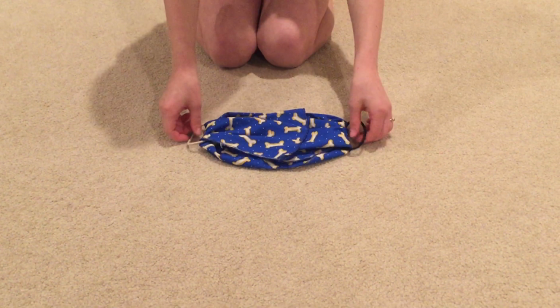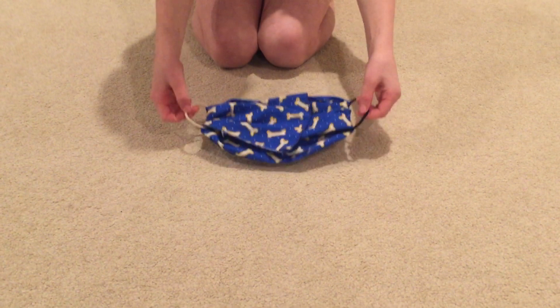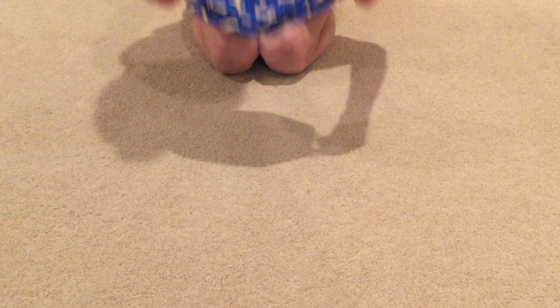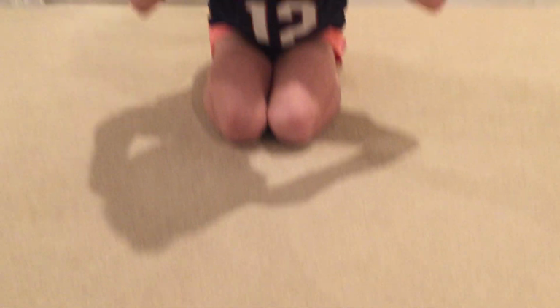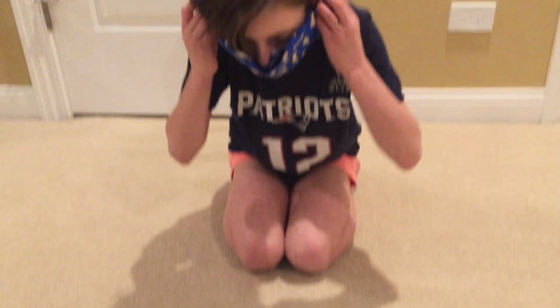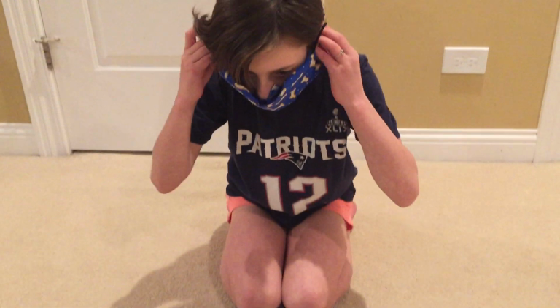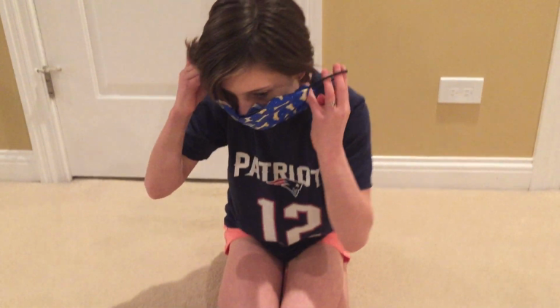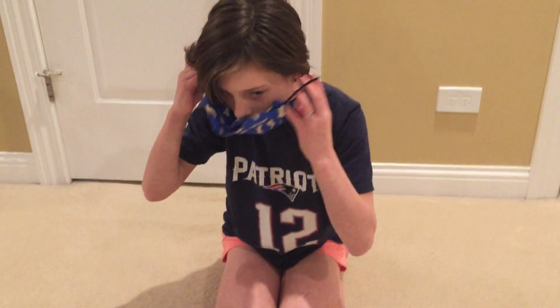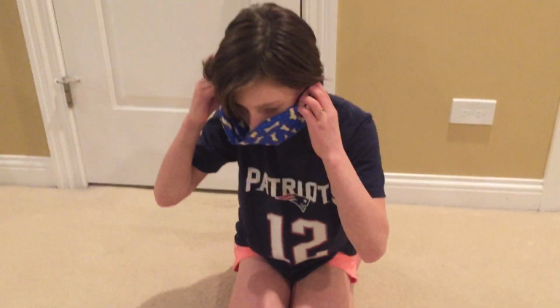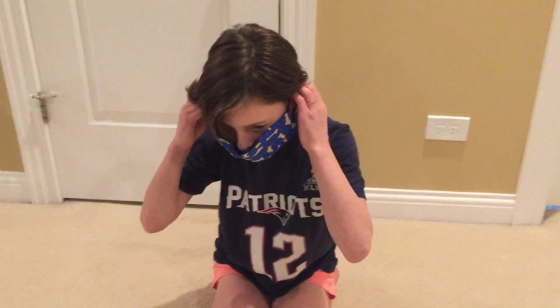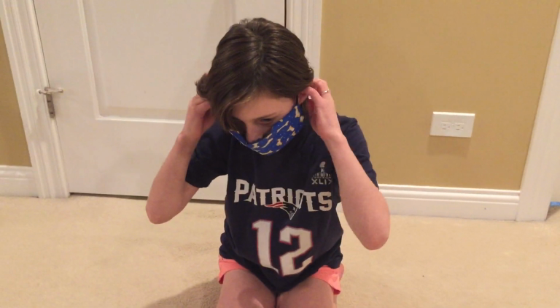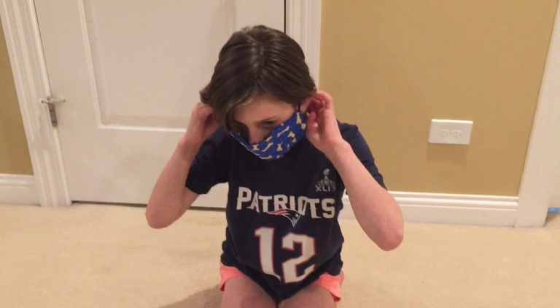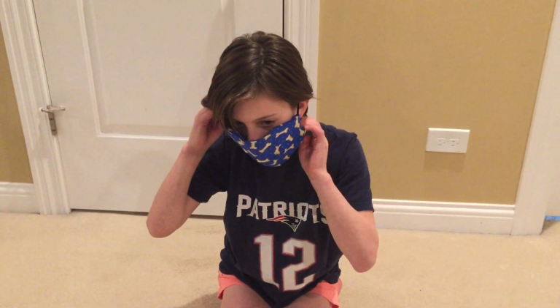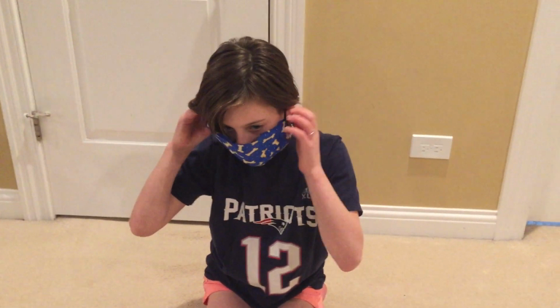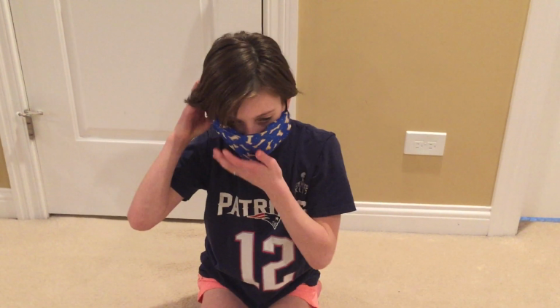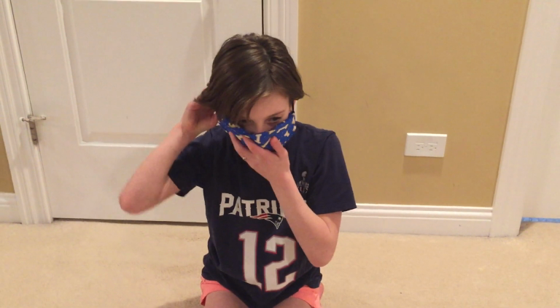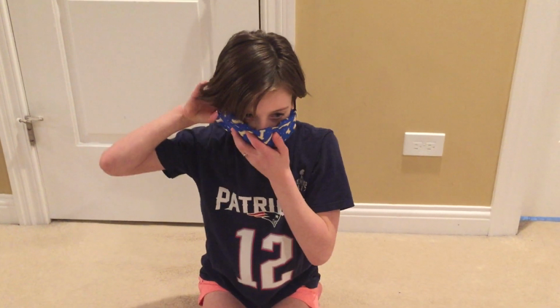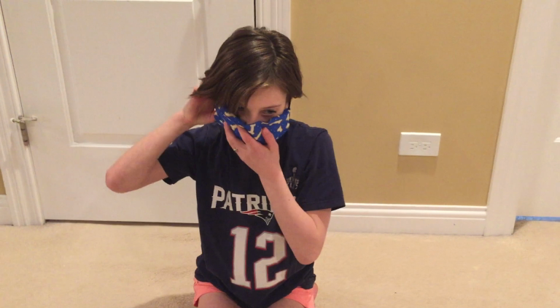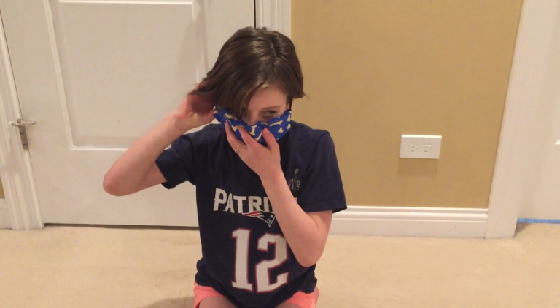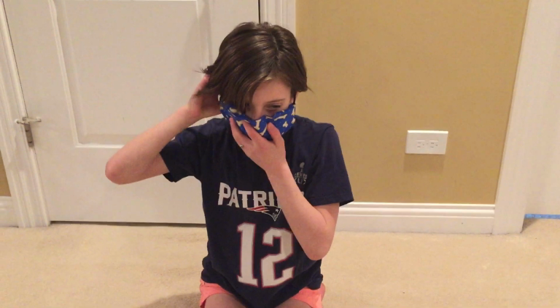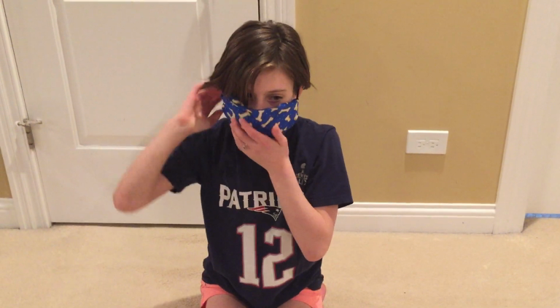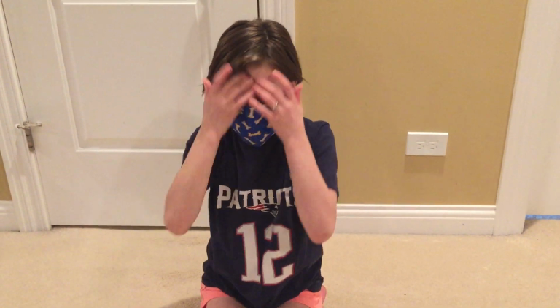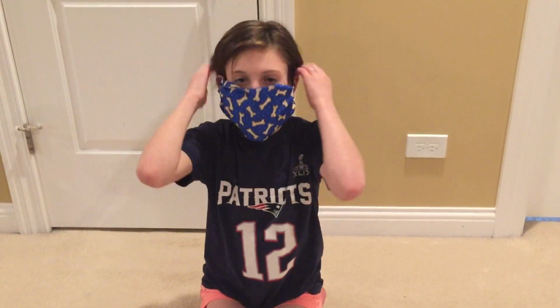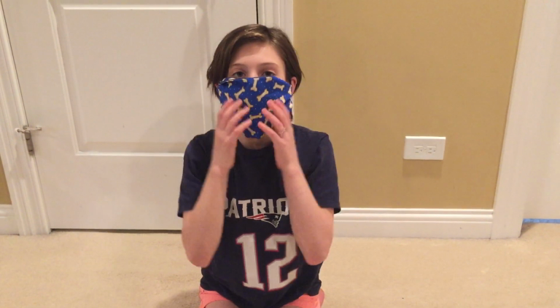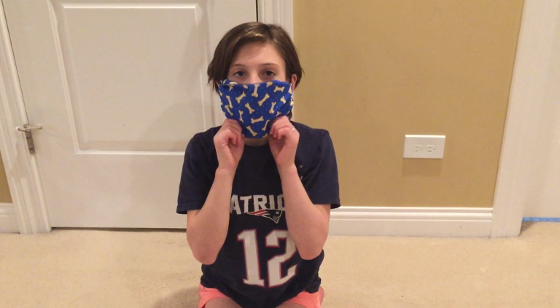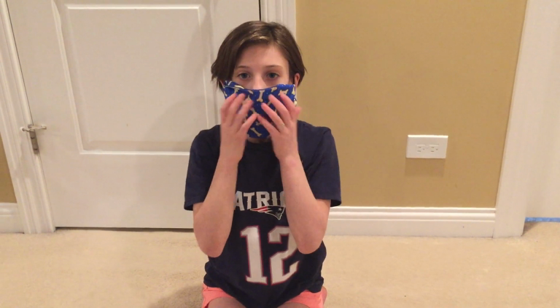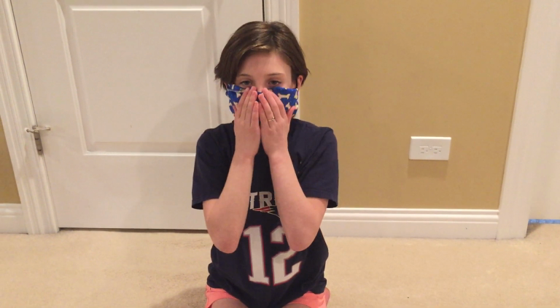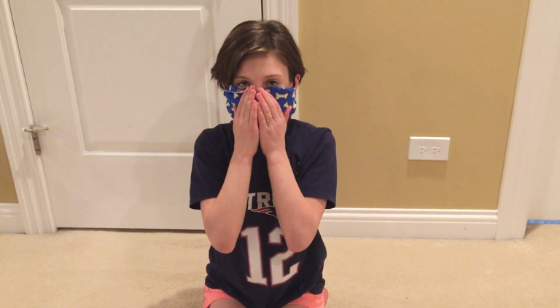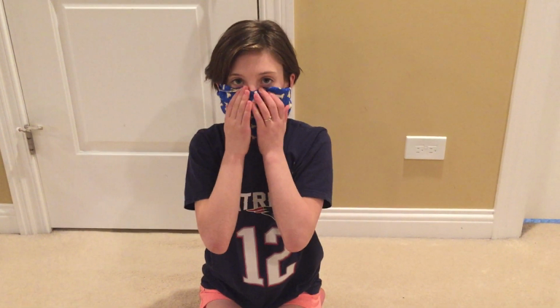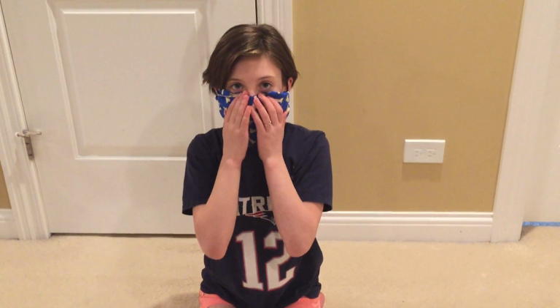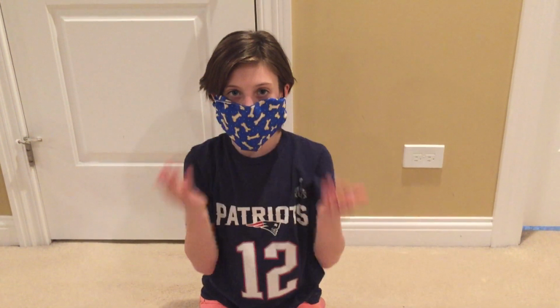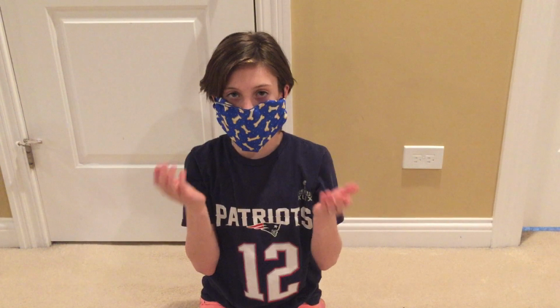Now take it and put these rubber bands behind your ears and wrap them around. And then you've made yourself a face mask — but this is a kid's one.